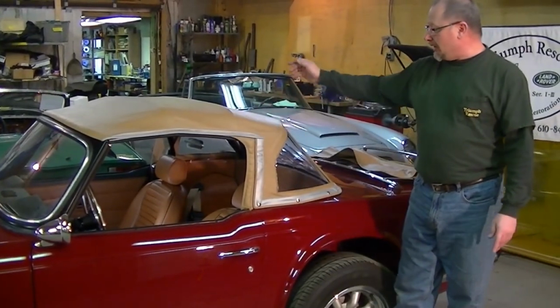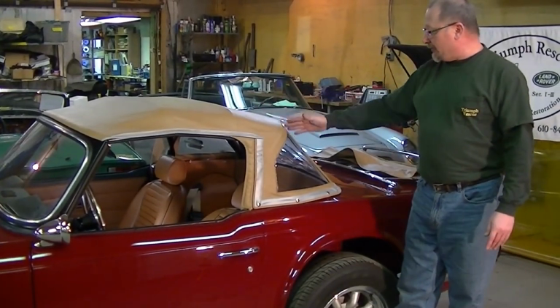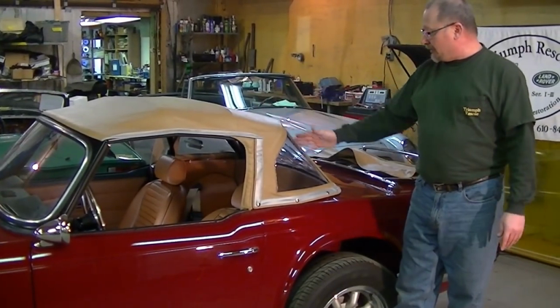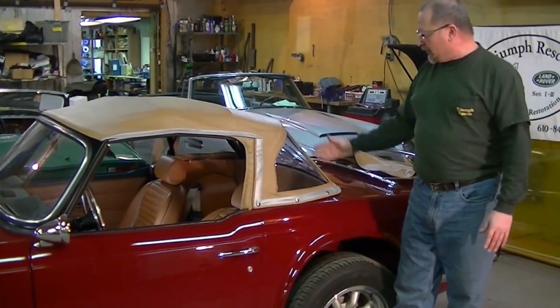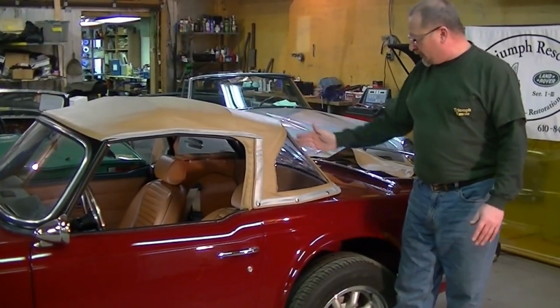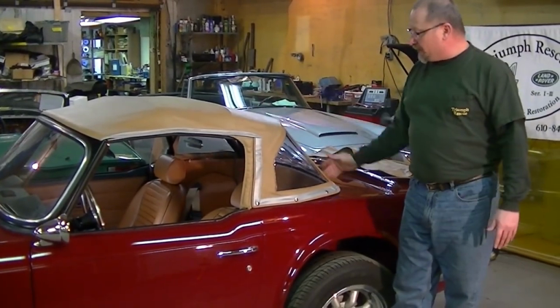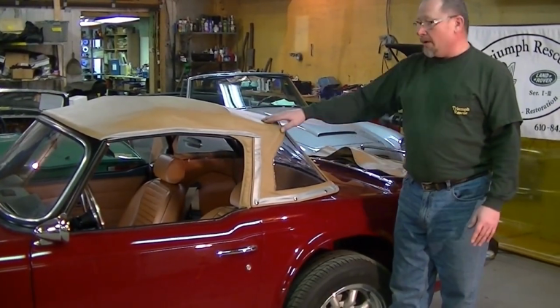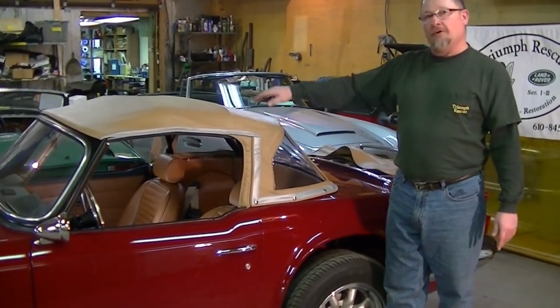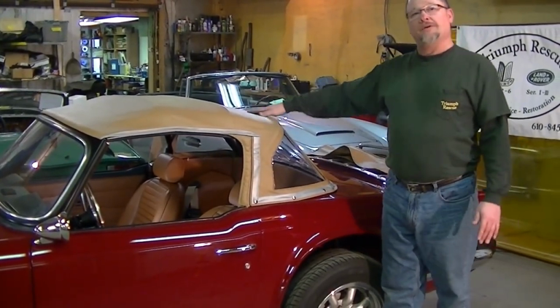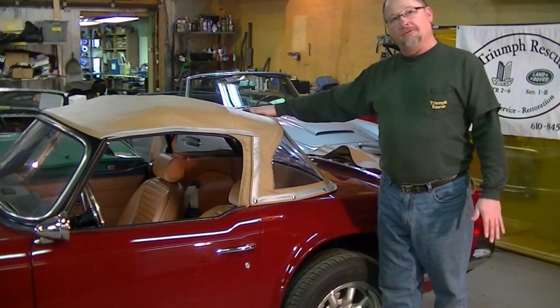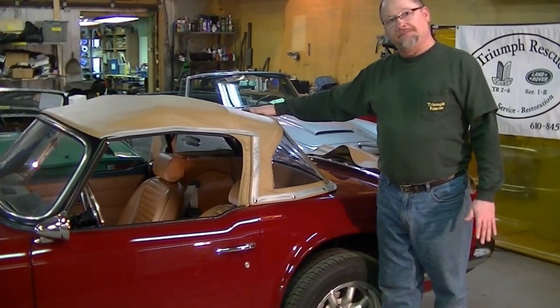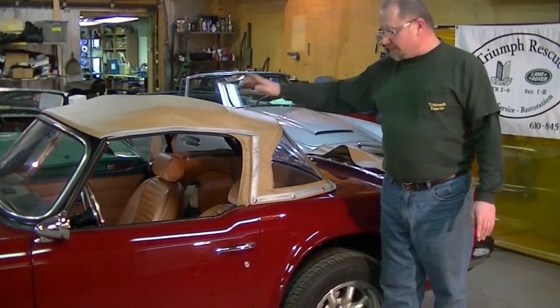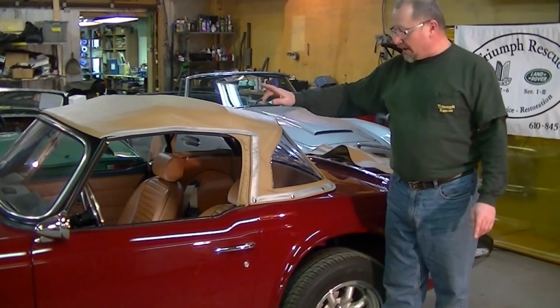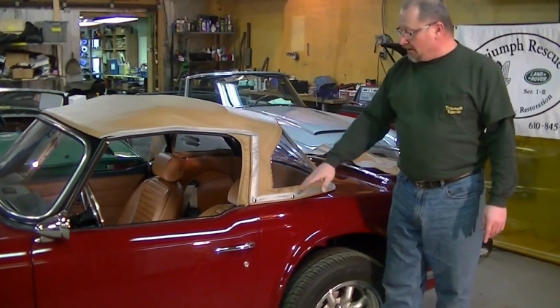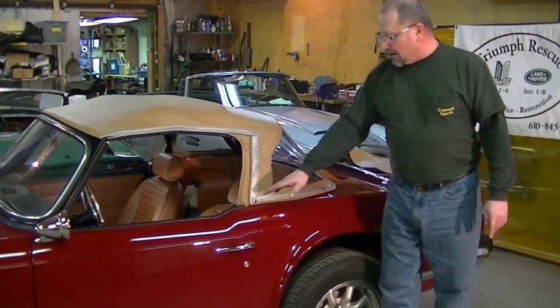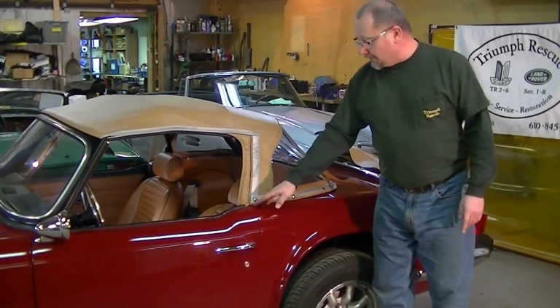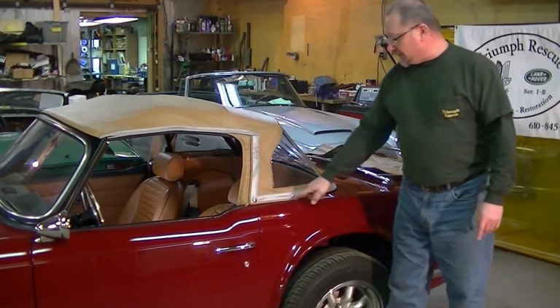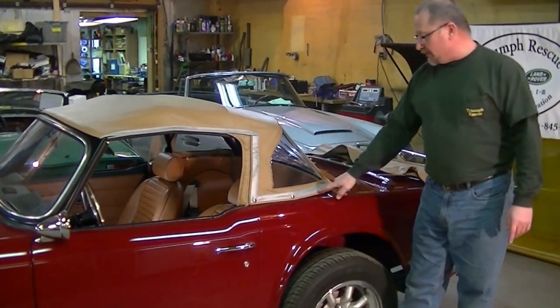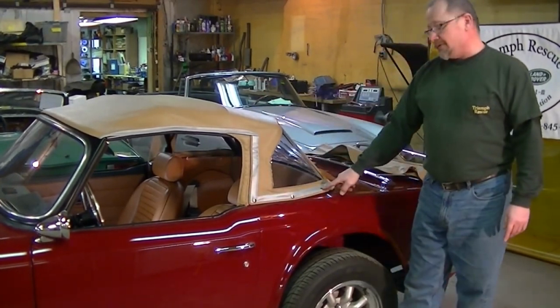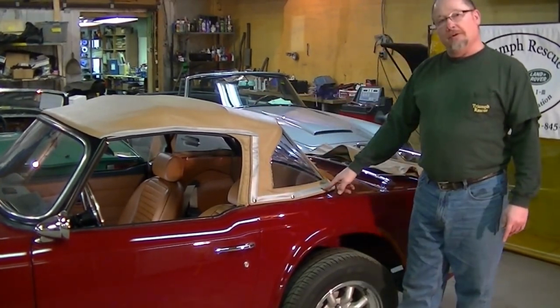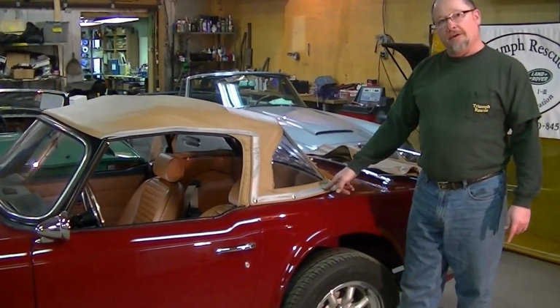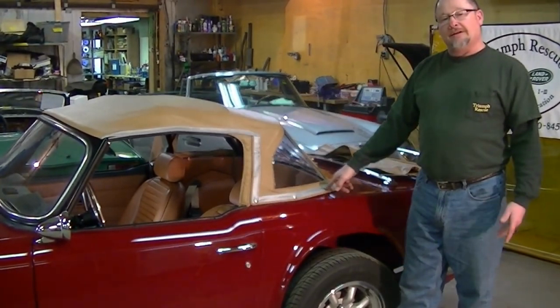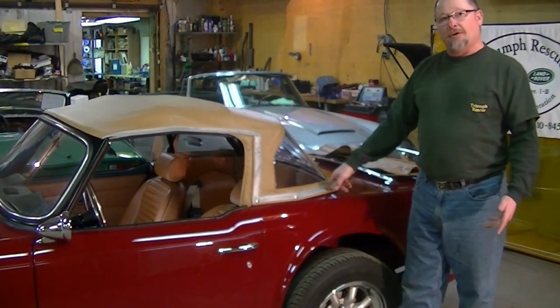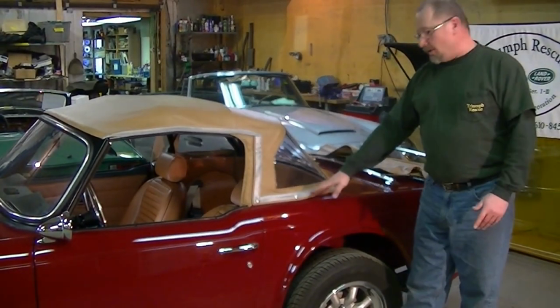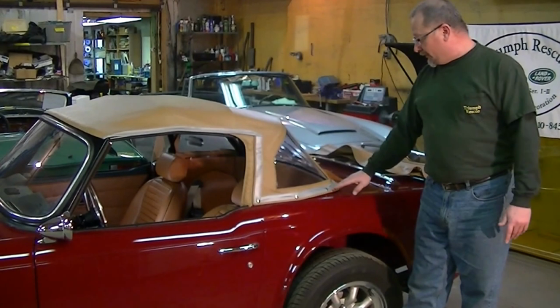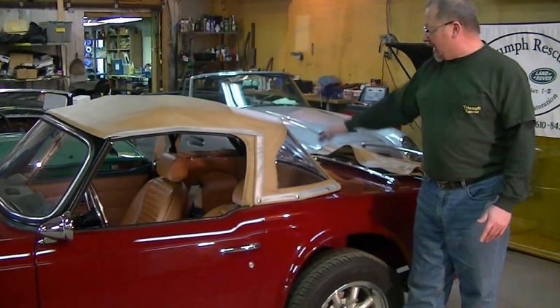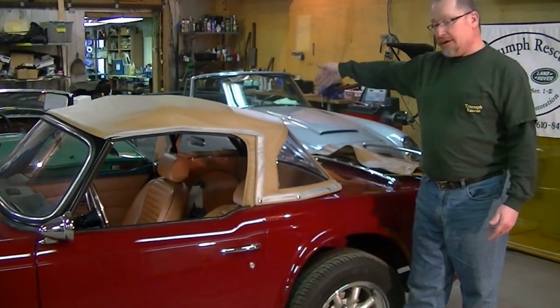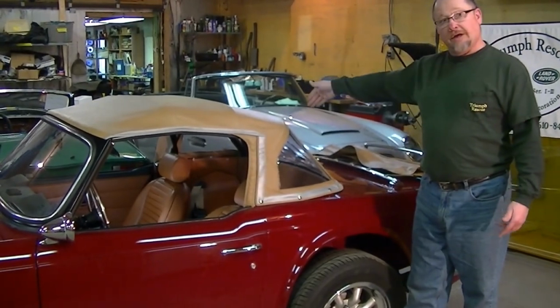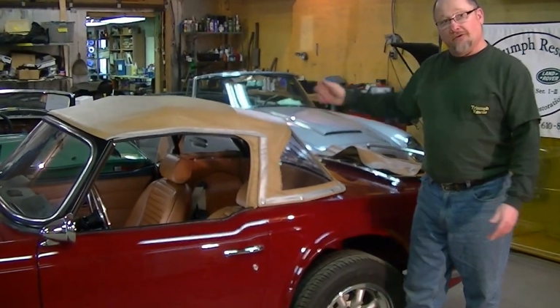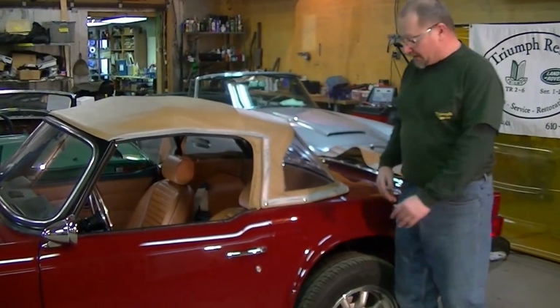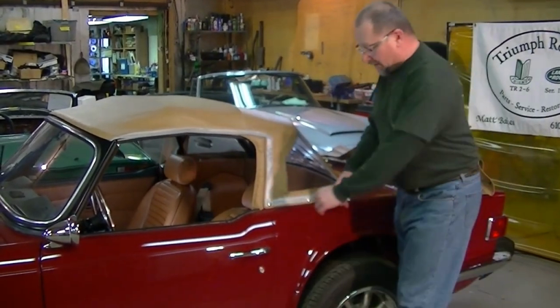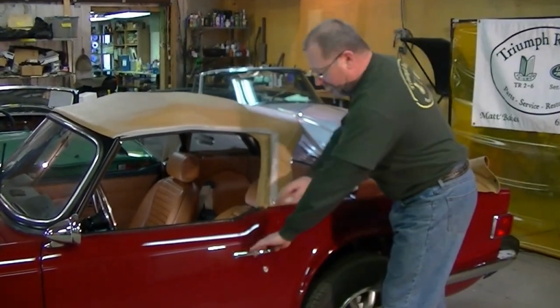Today we're going to talk about folding — where to fold and what to do. First and foremost, it's very important that we unsnap all of our snaps on either side, so I'm going to take care of that right now.